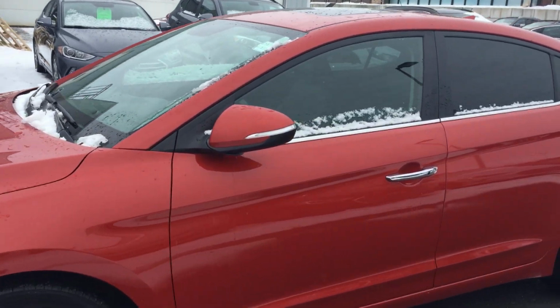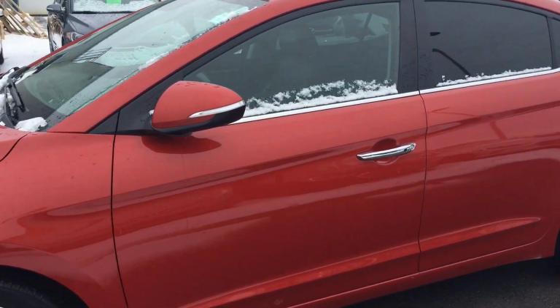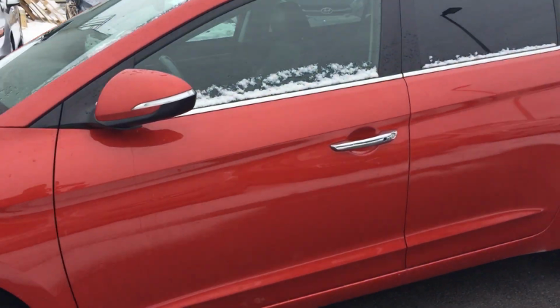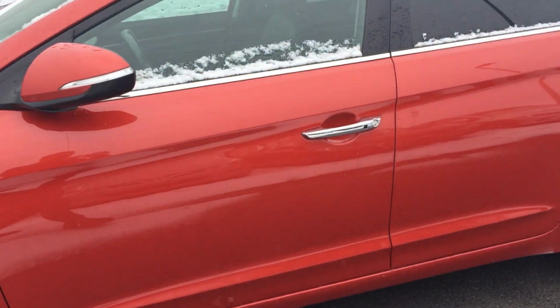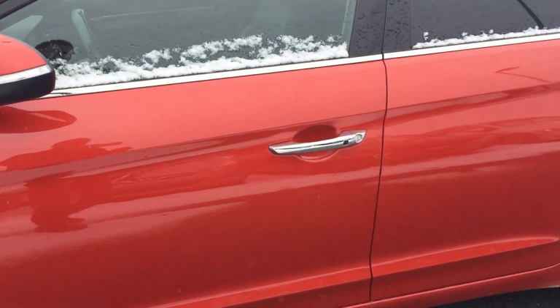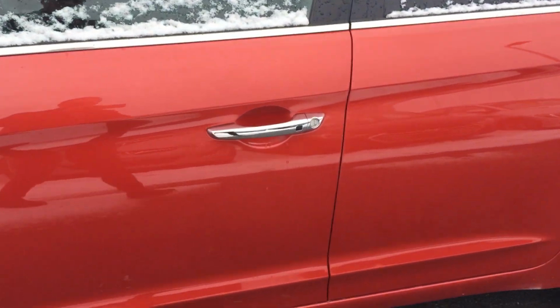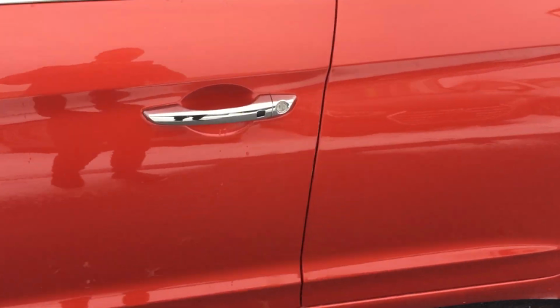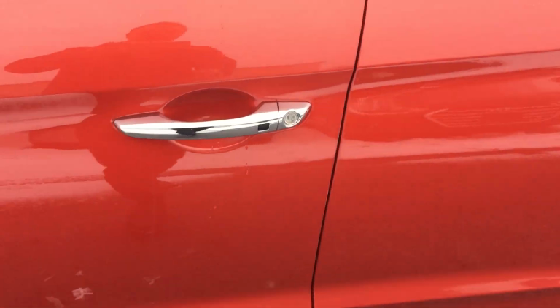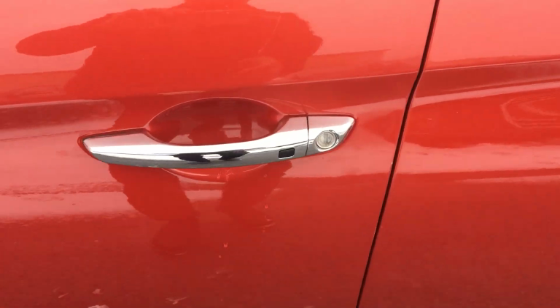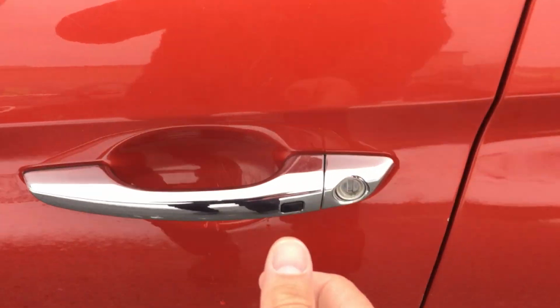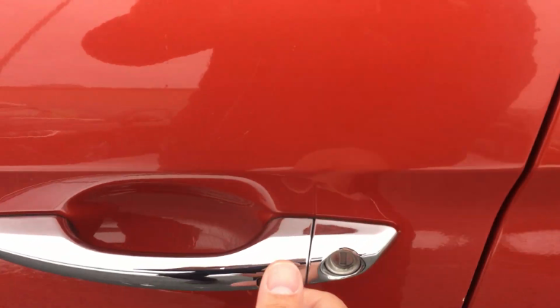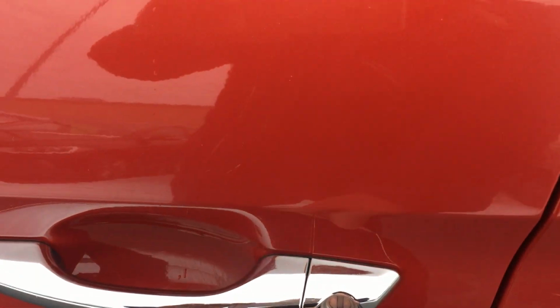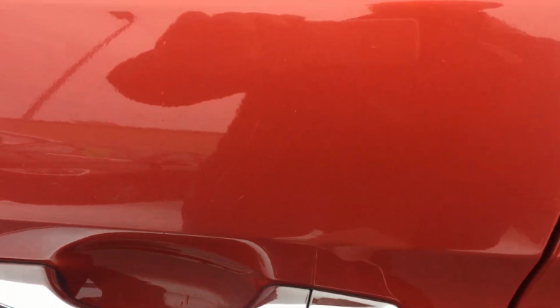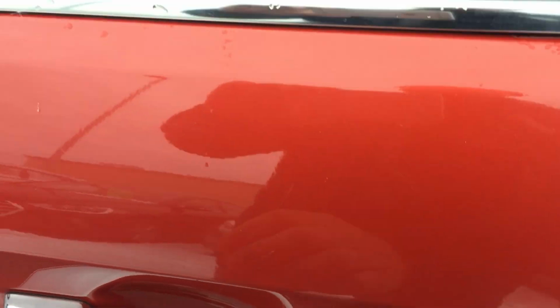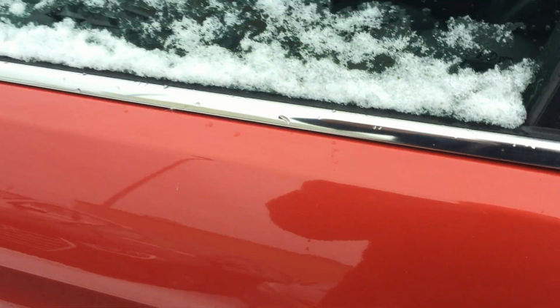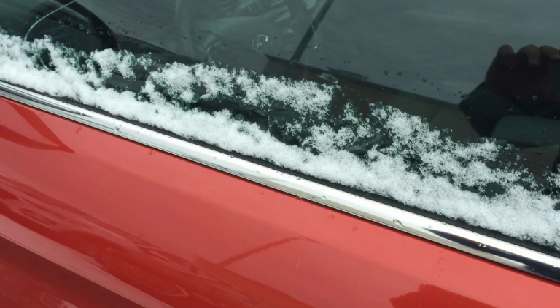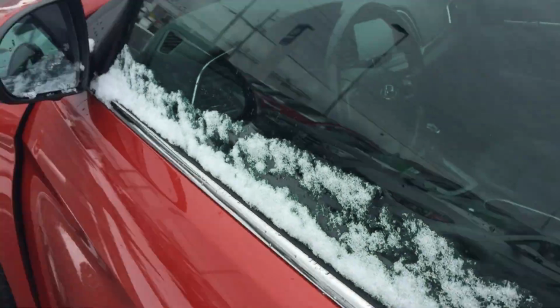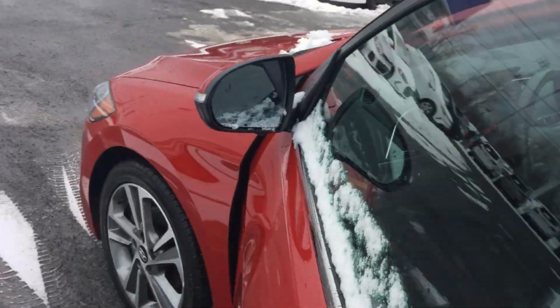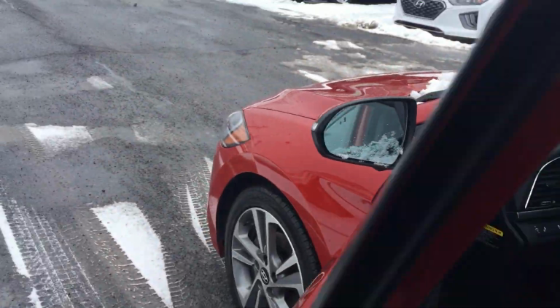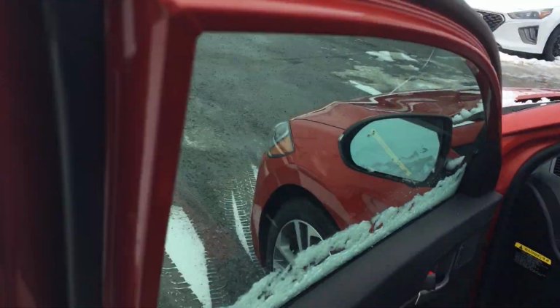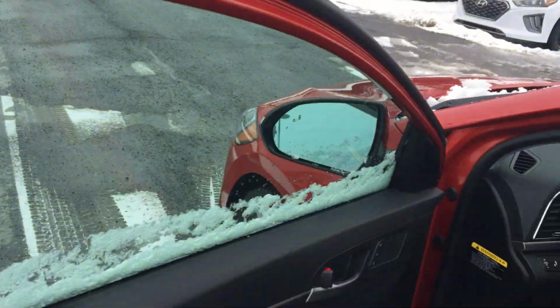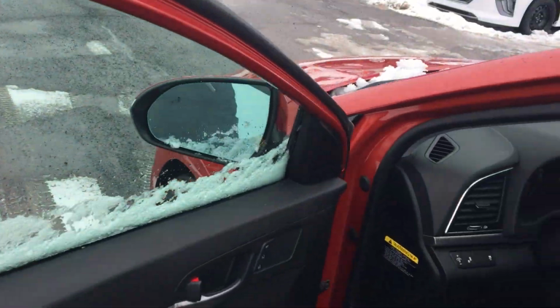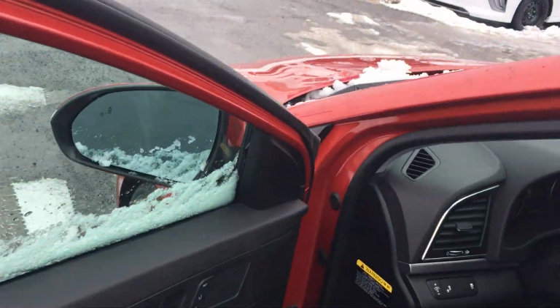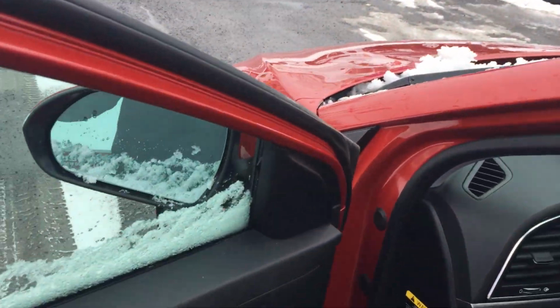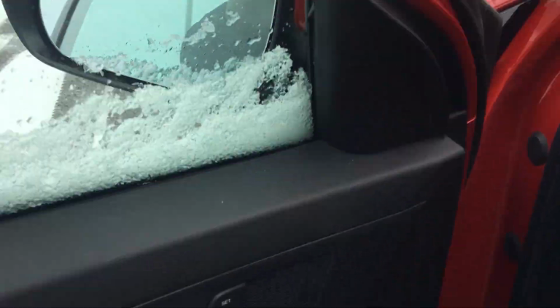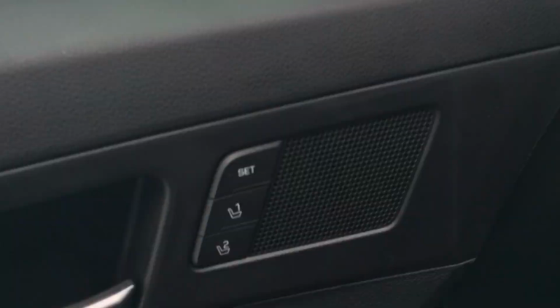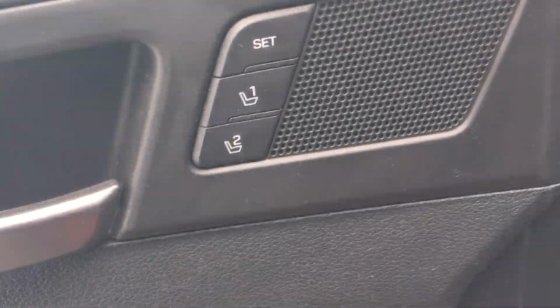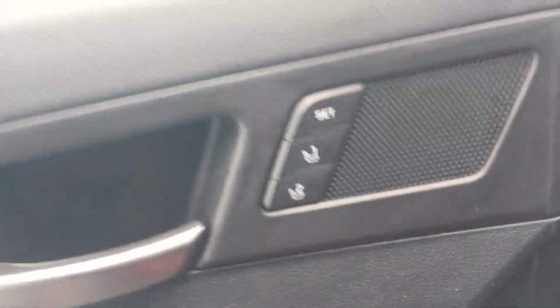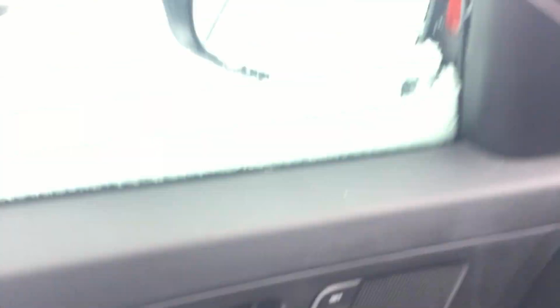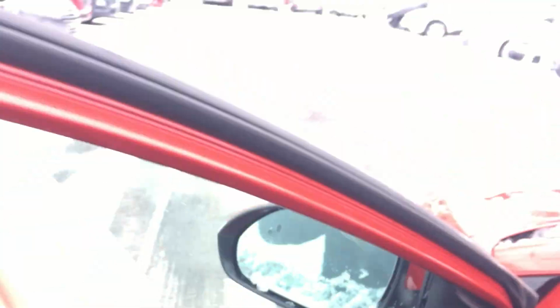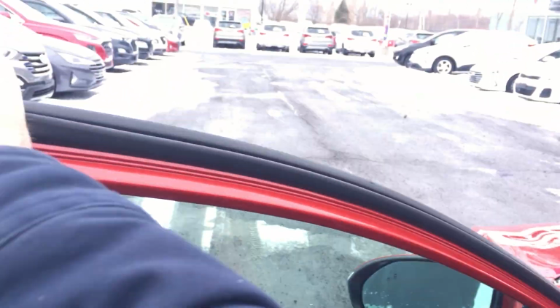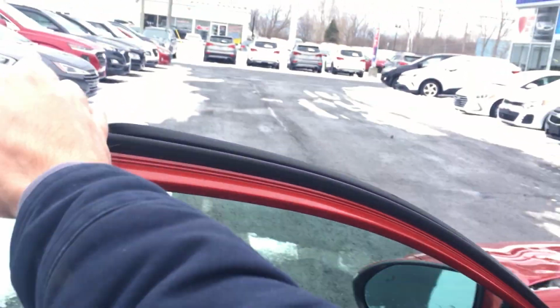Check this out — you even got the proximity key, so your key just has to be in your pocket to open the doors. I'll start in the back and work my way up.